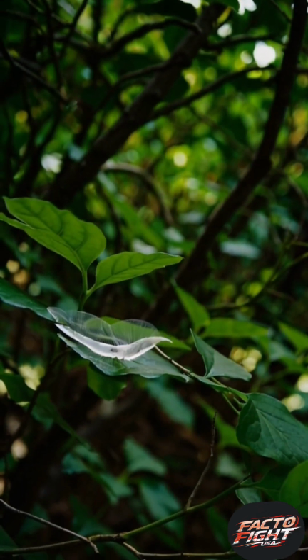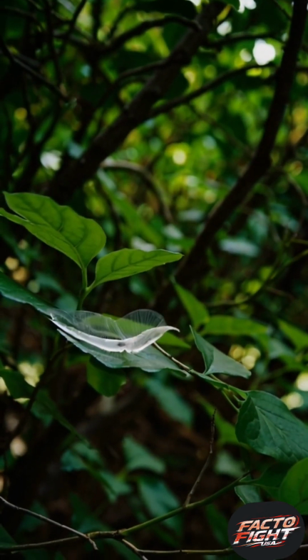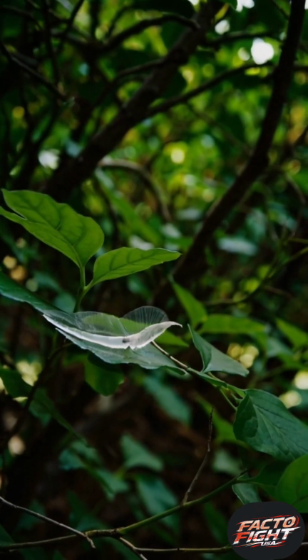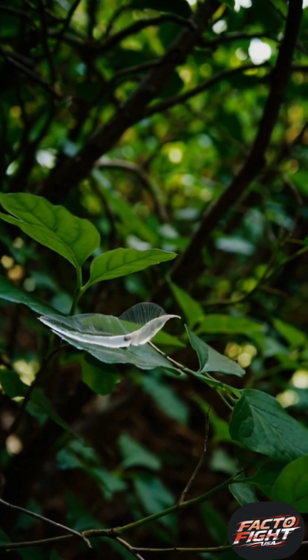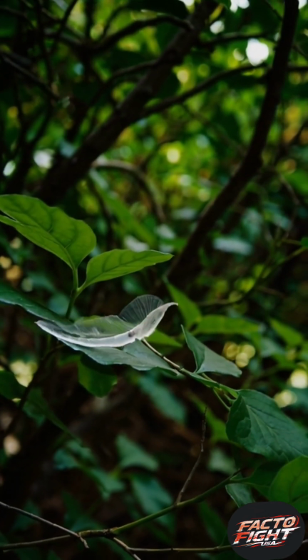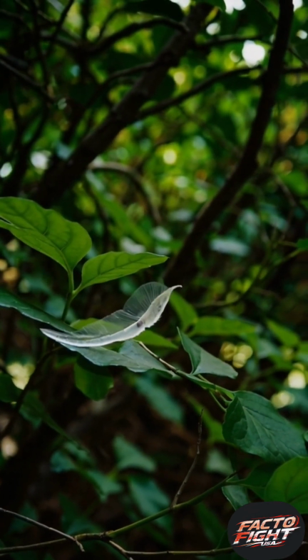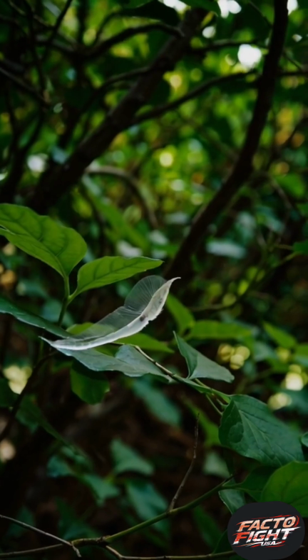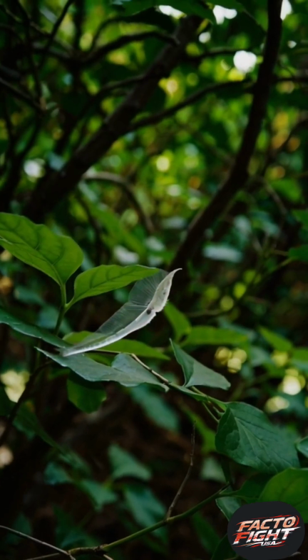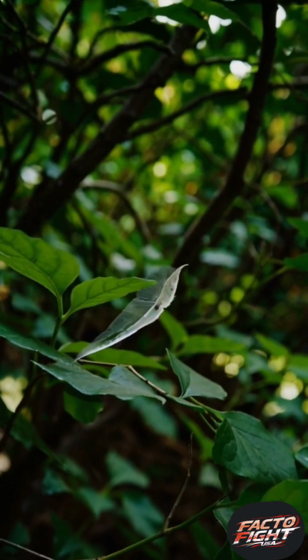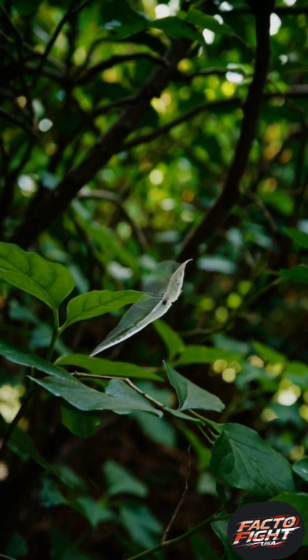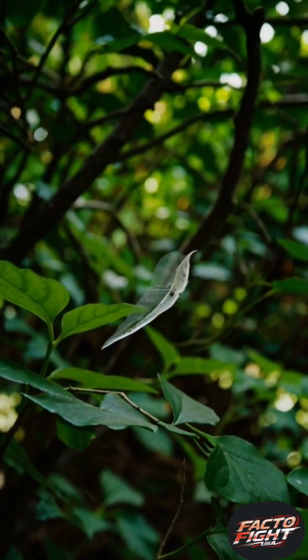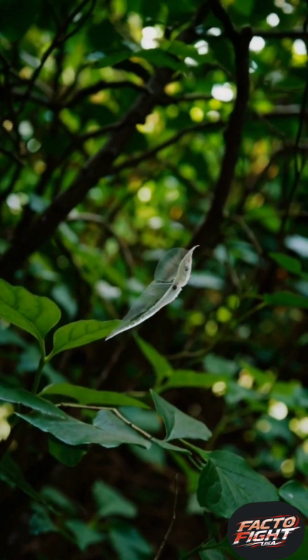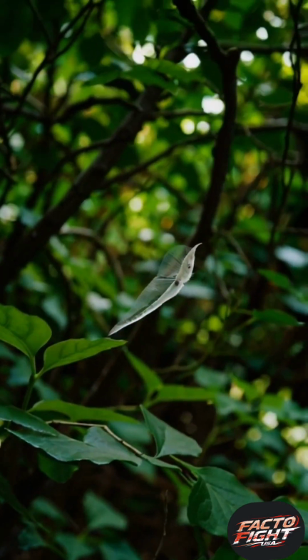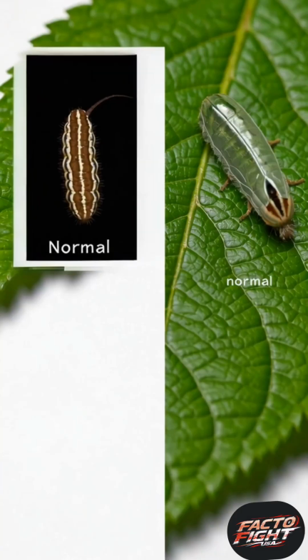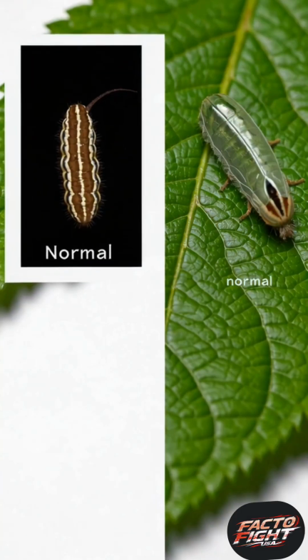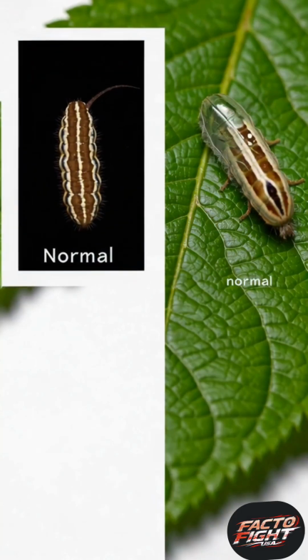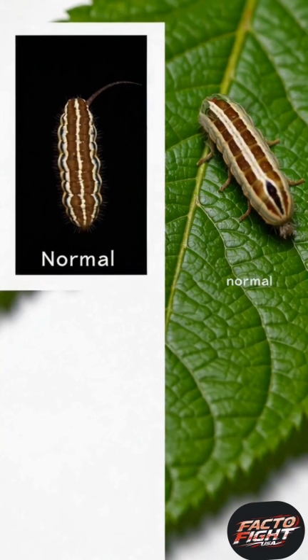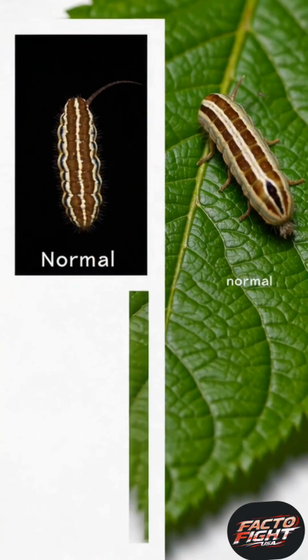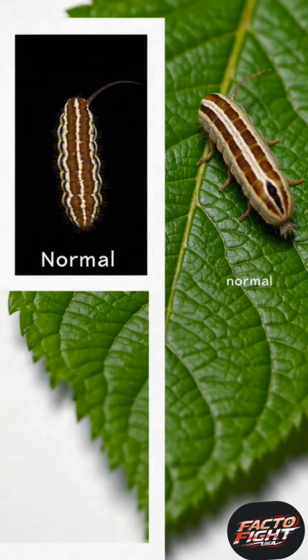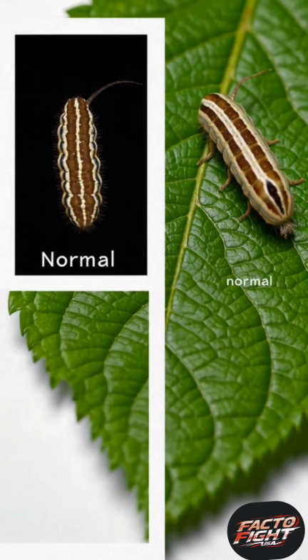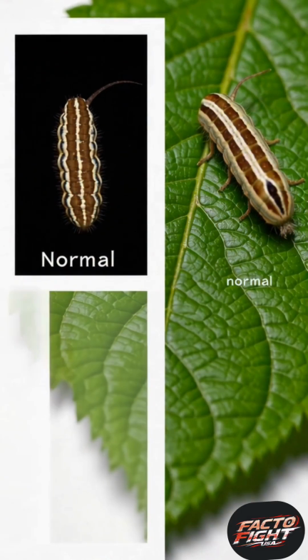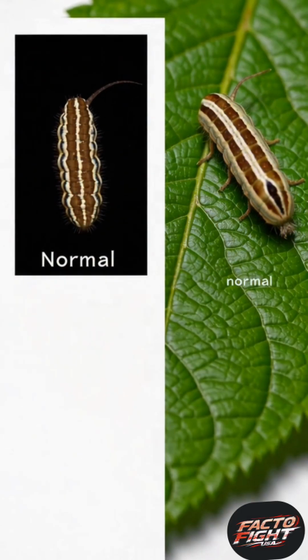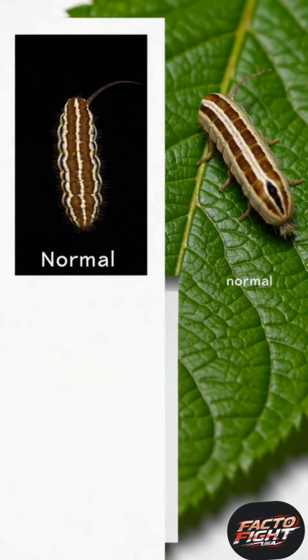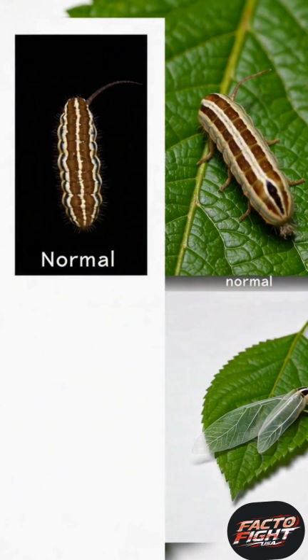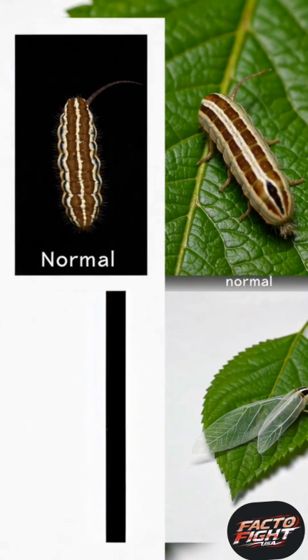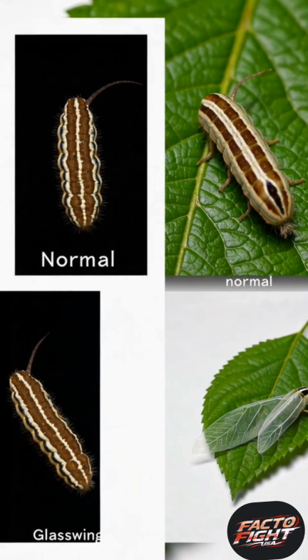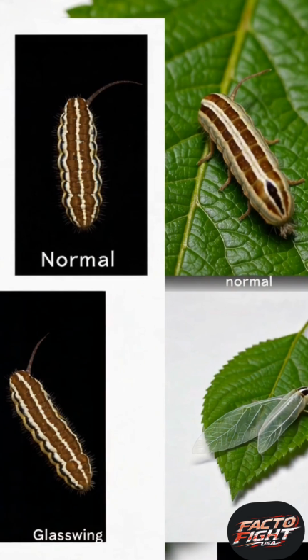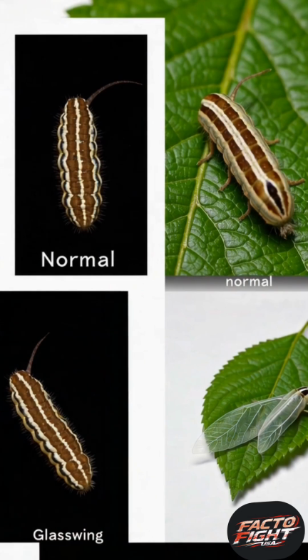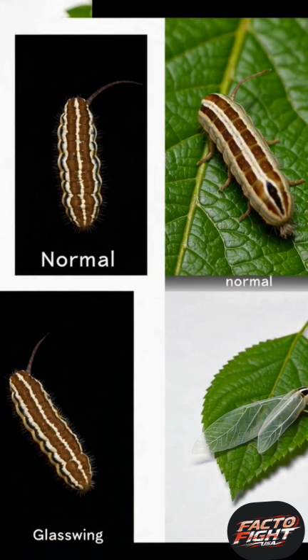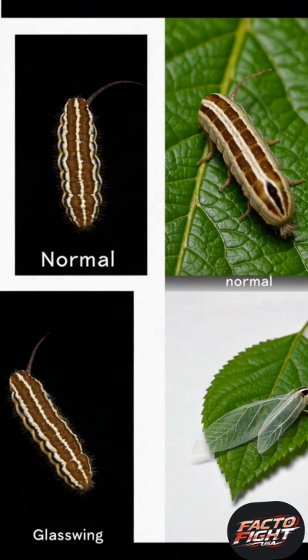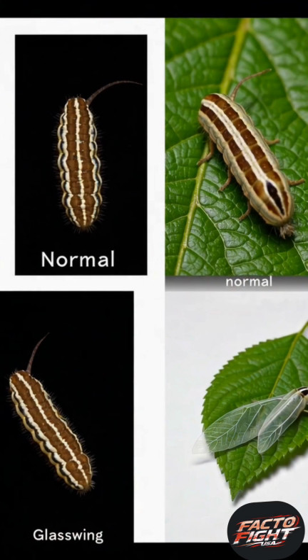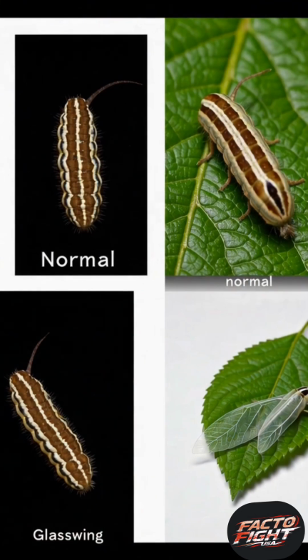If a tiny caterpillar can manipulate light and visibility to survive, what else might evolution teach us about blending in or standing out when it matters most?